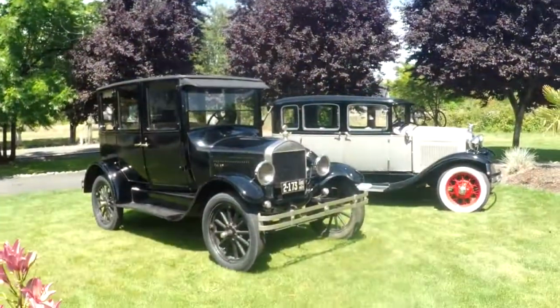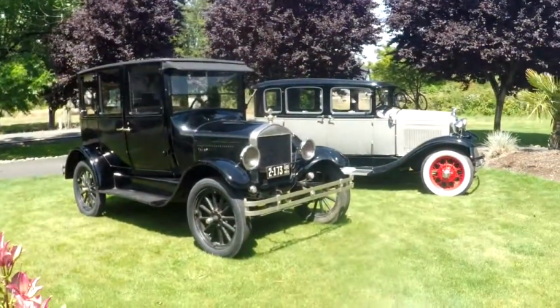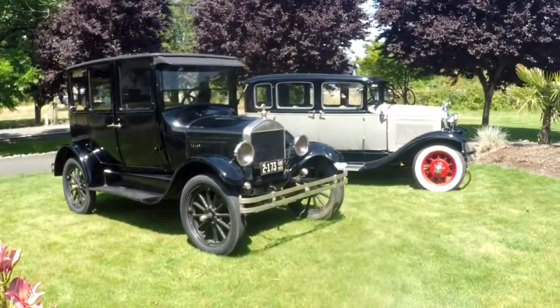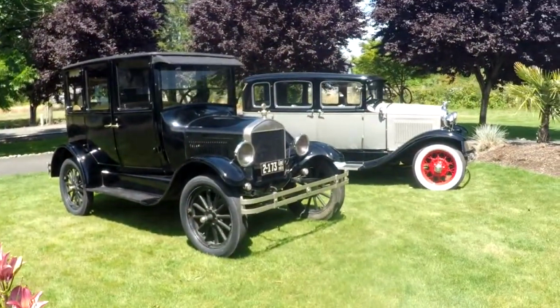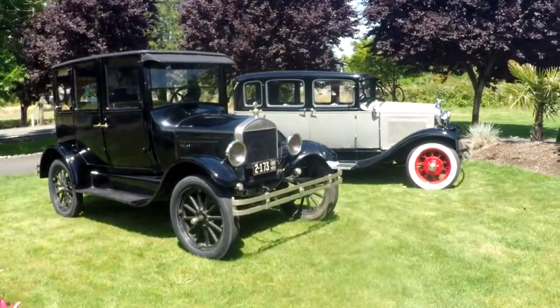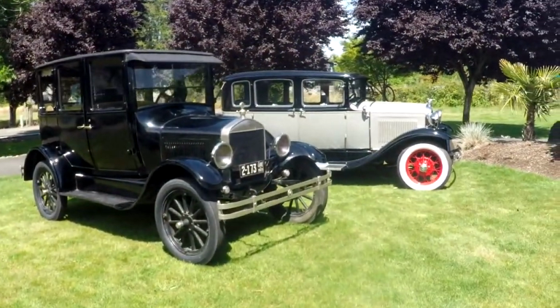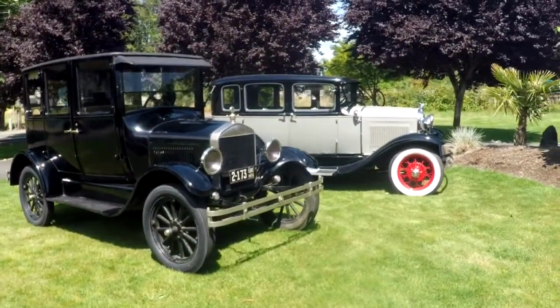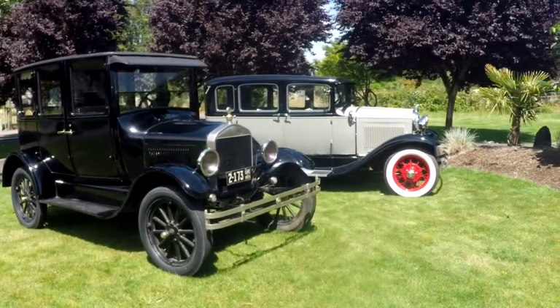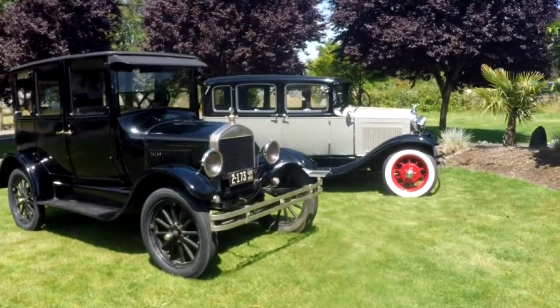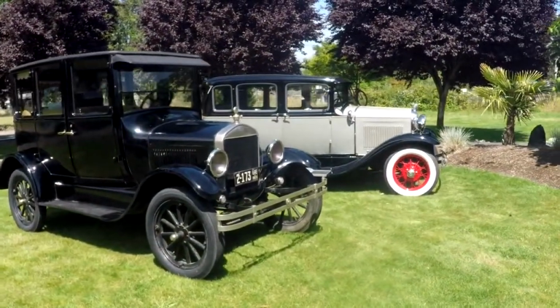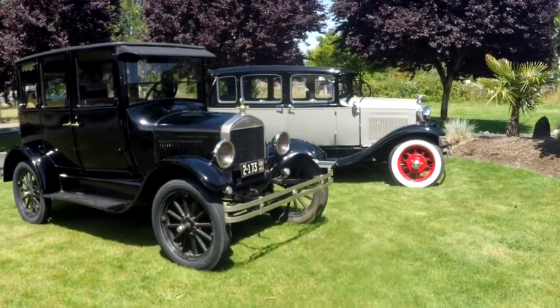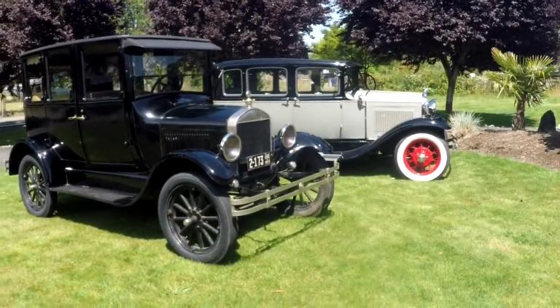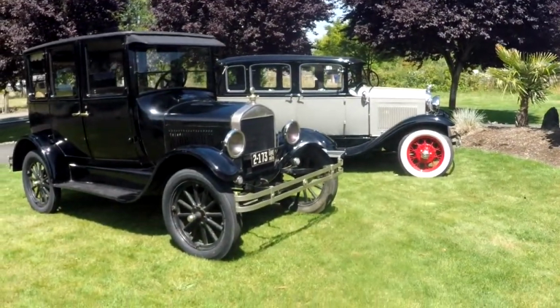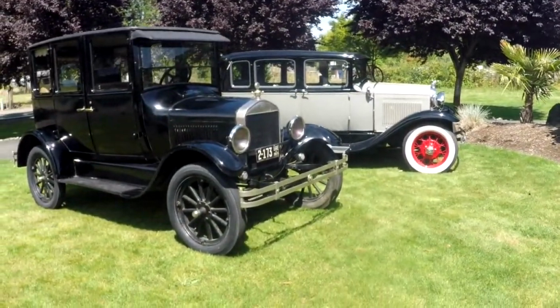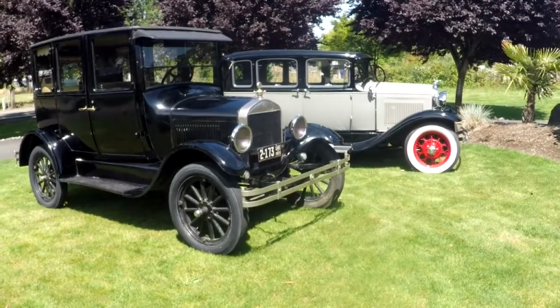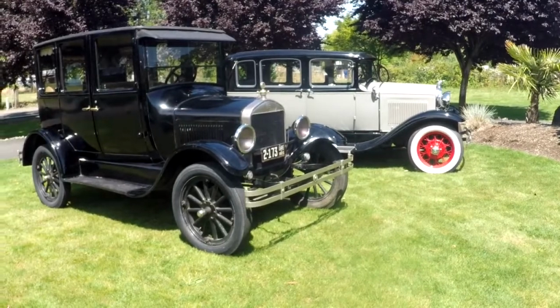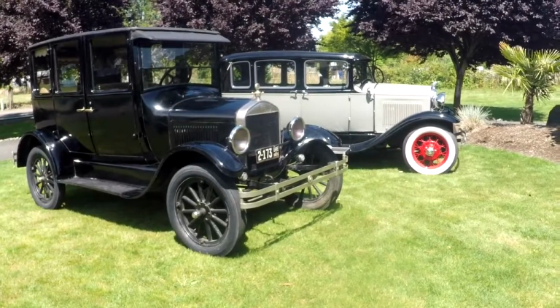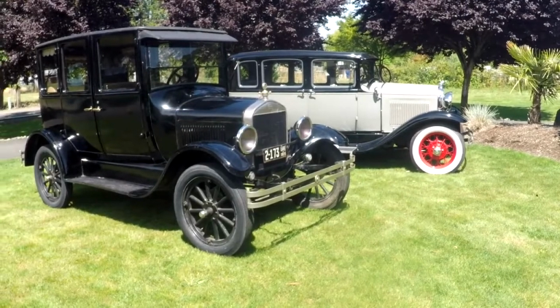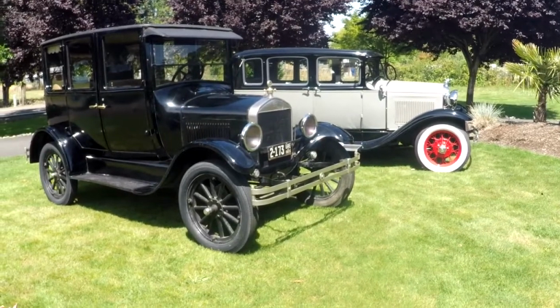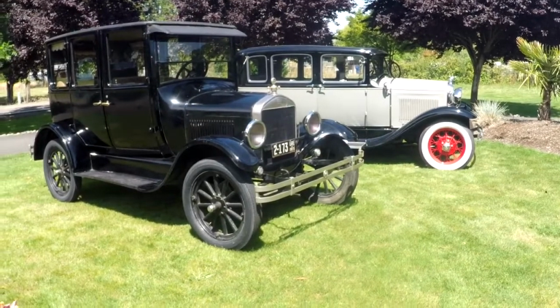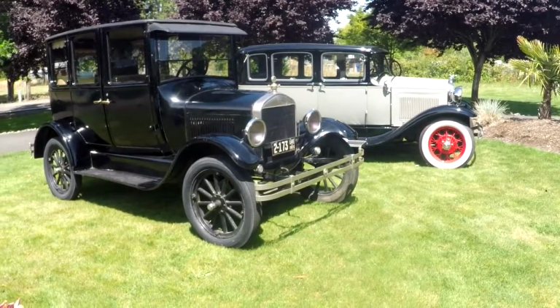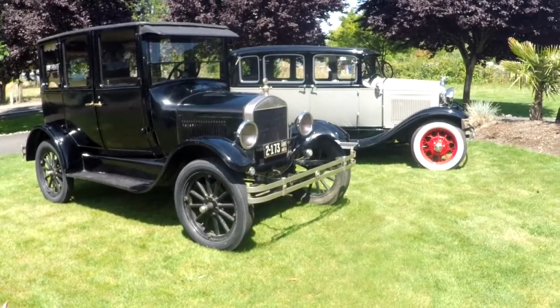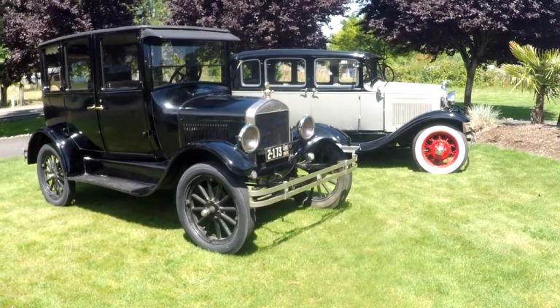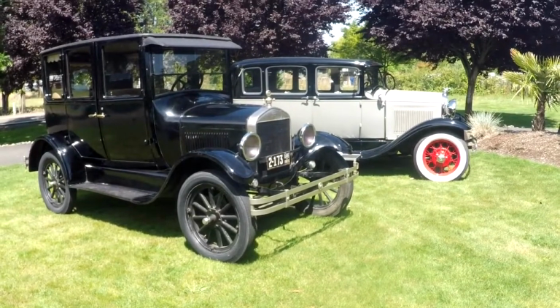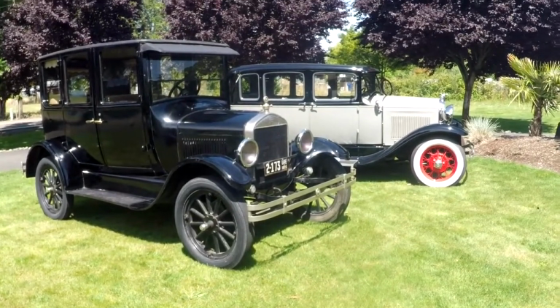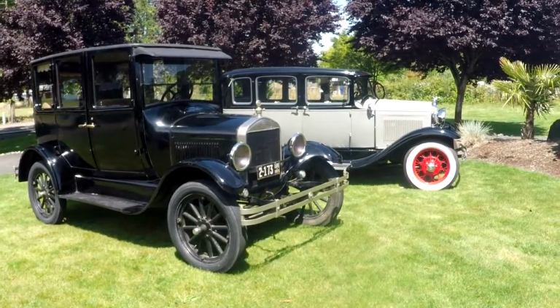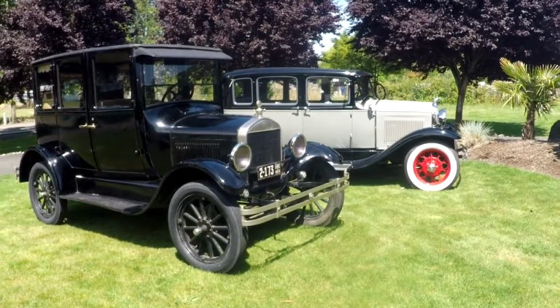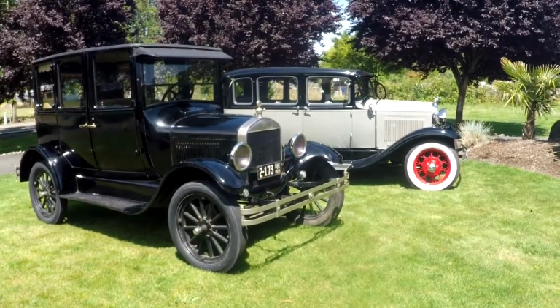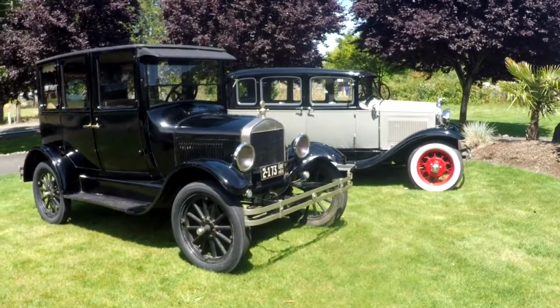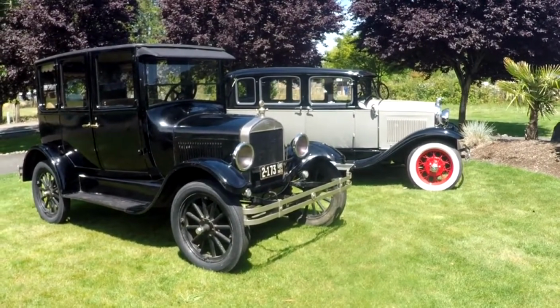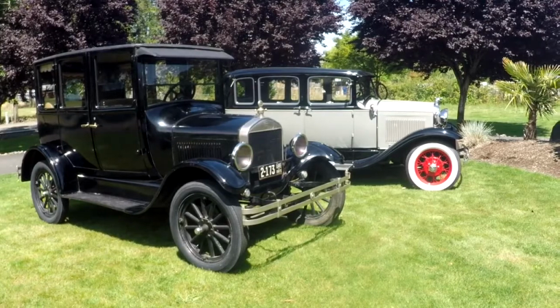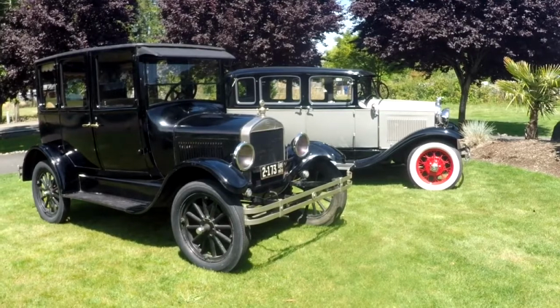Hey, this is Jason with Denworks. Got a really nice little Model T here, 1926. It's crazy this thing's around 90 years old. And I hope I look this good at 90.